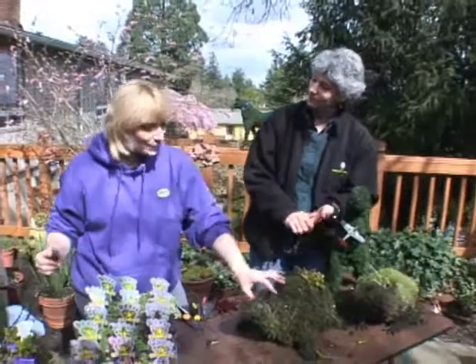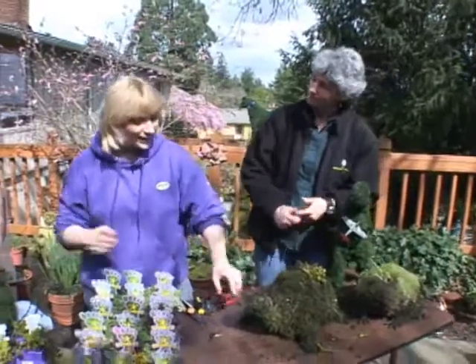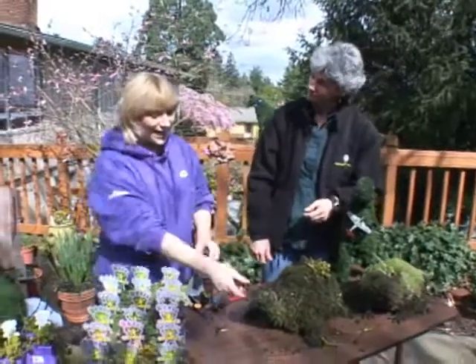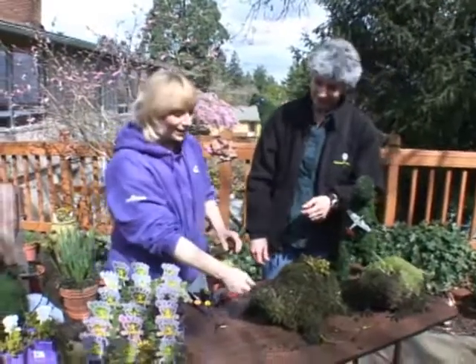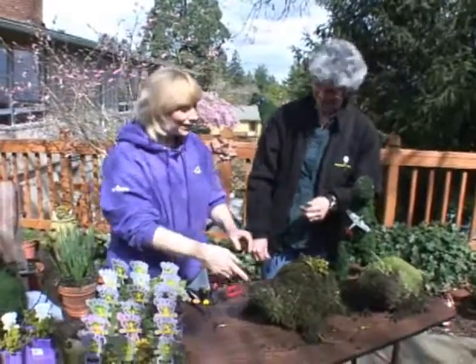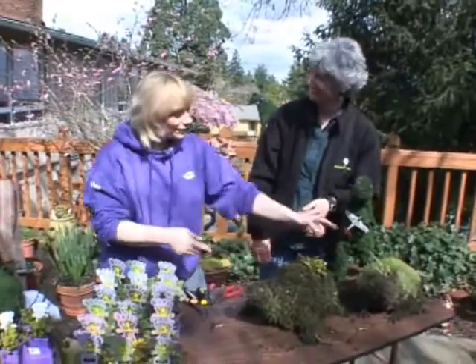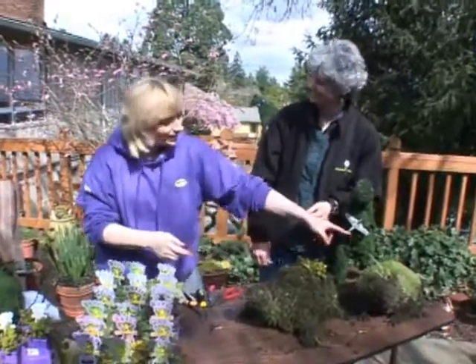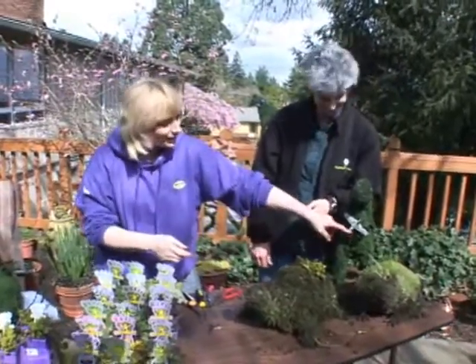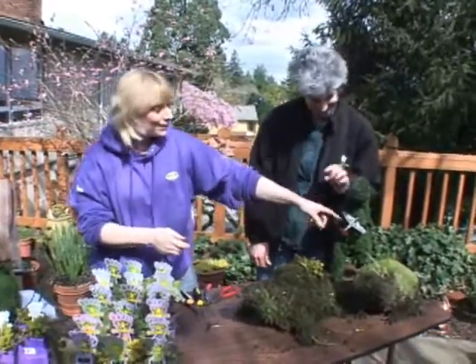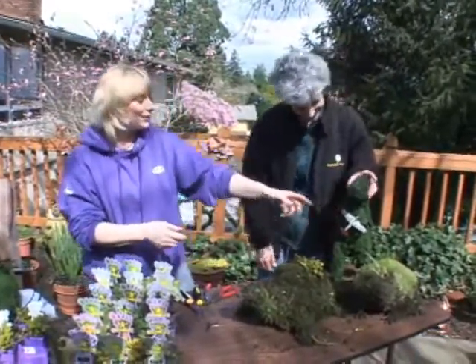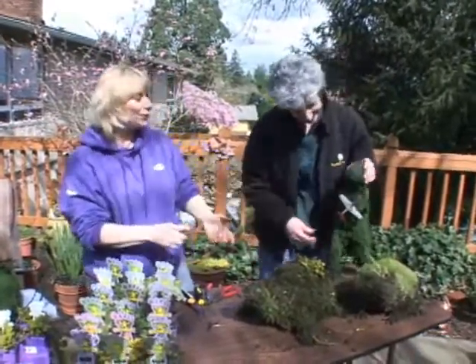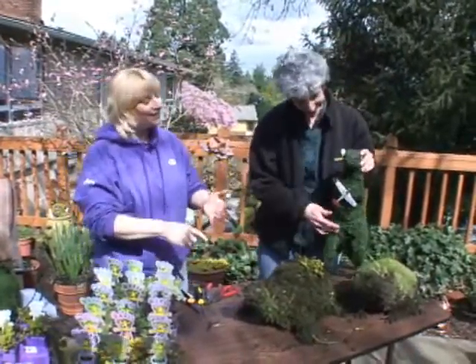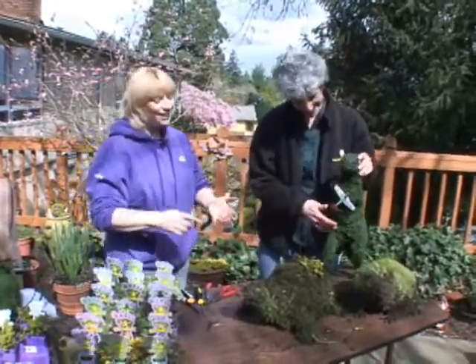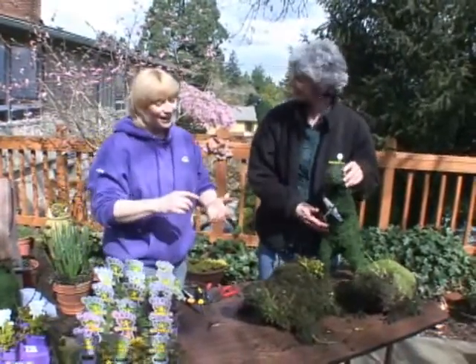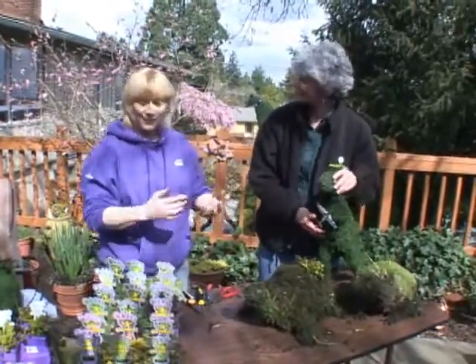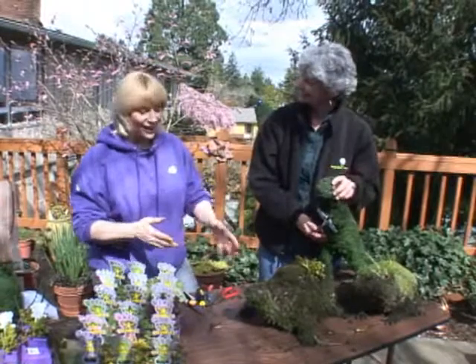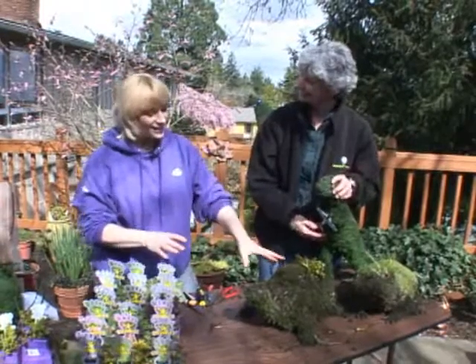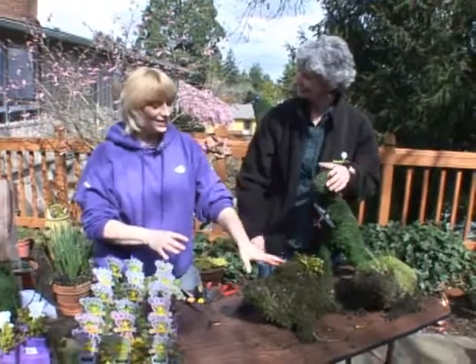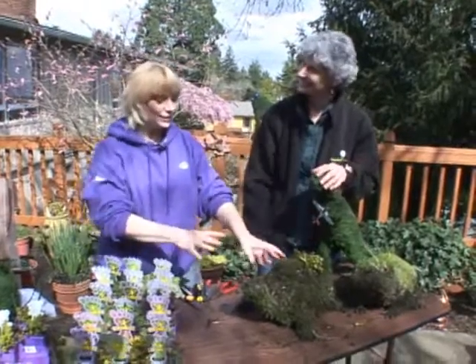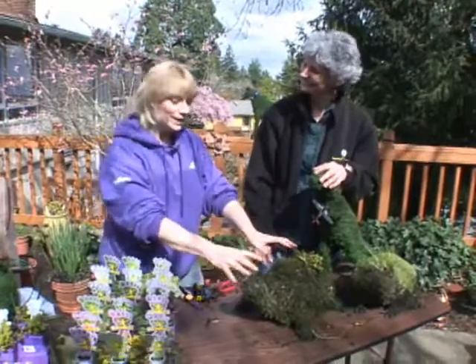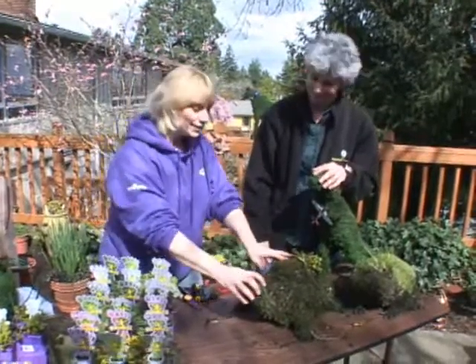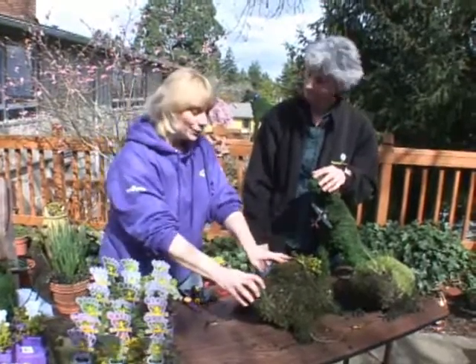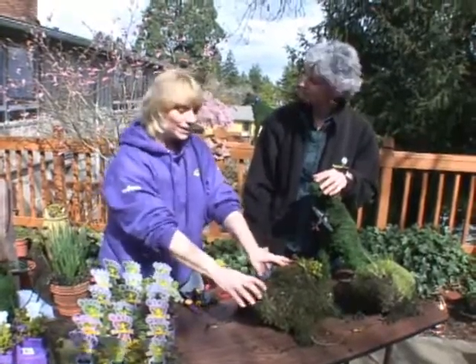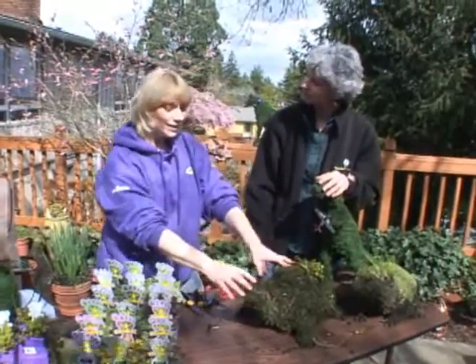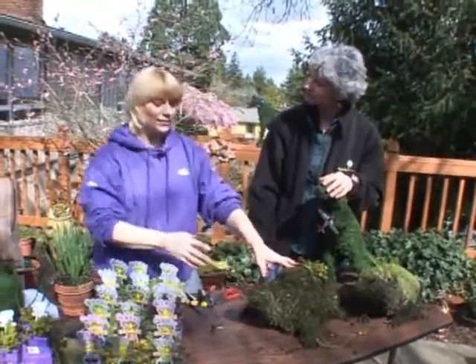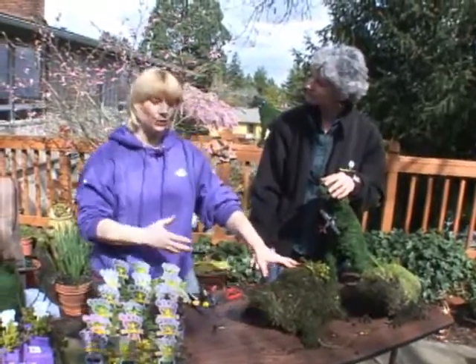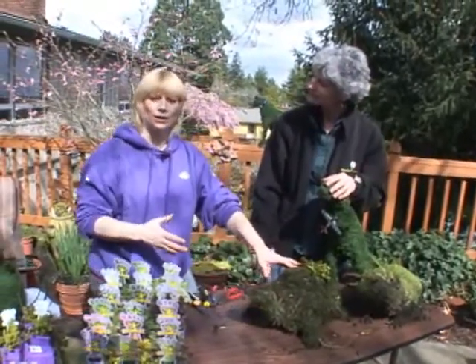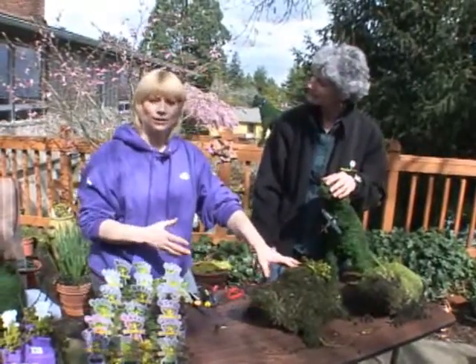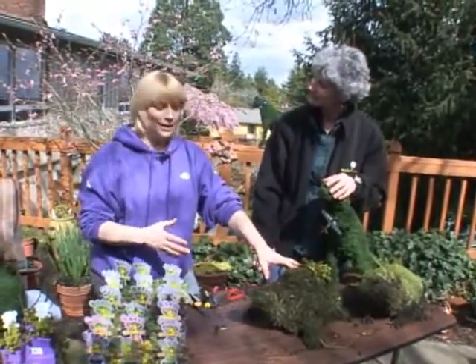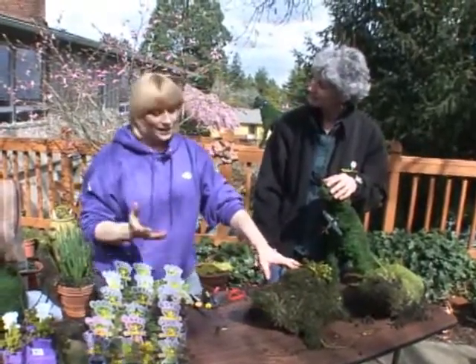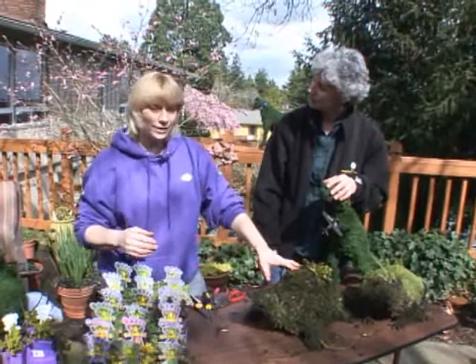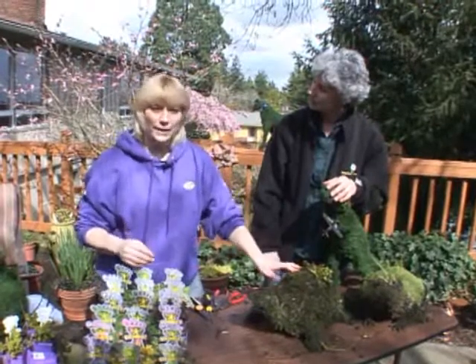And you can put a little name tag on them. You can give them little pieces of toys. There's all kinds of things you can do to make kids really get a sense of the fact that they're part of the garden, and that's what it's all about.